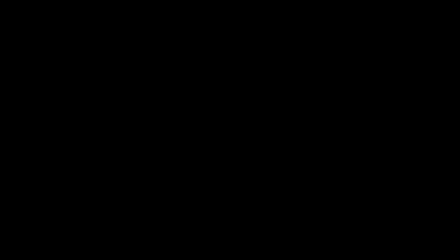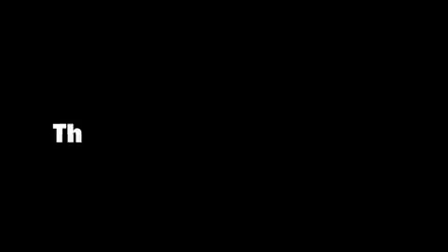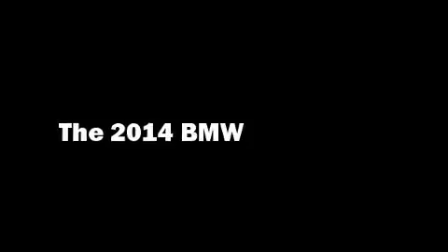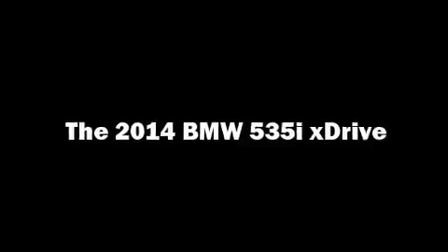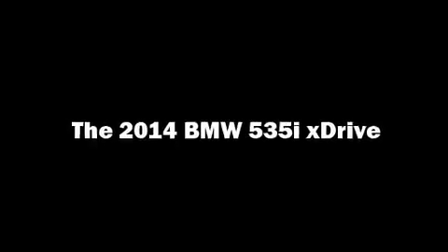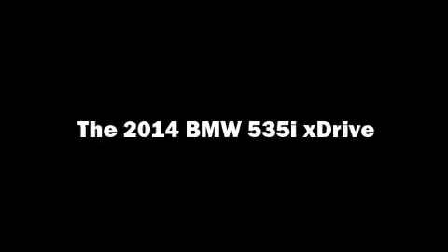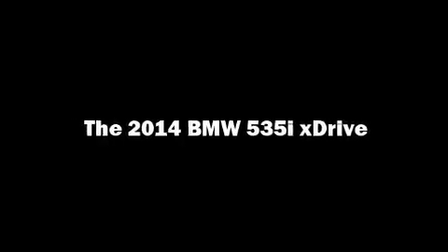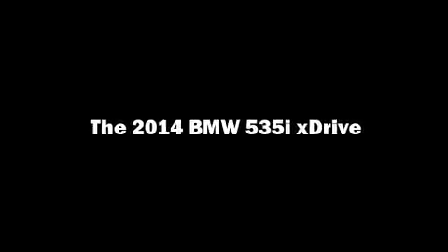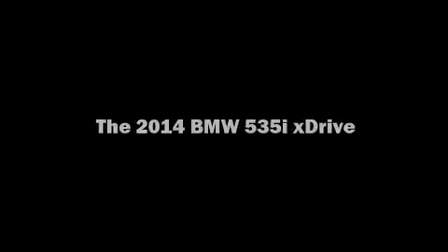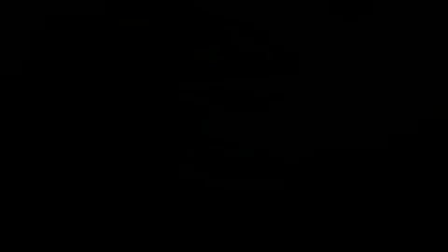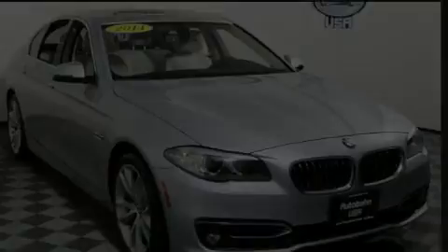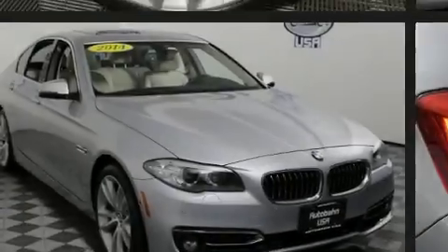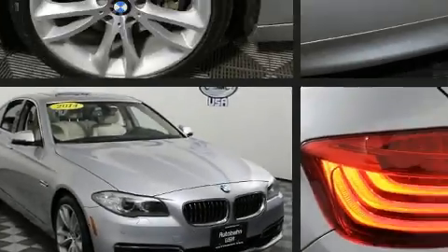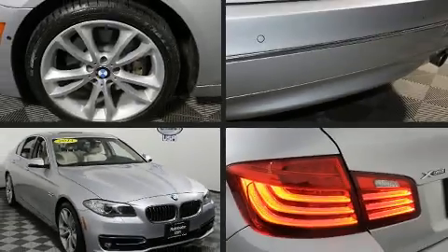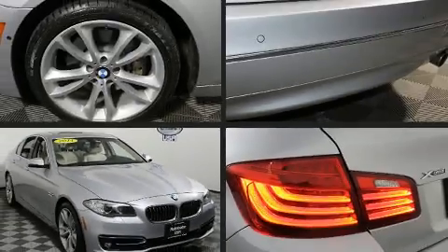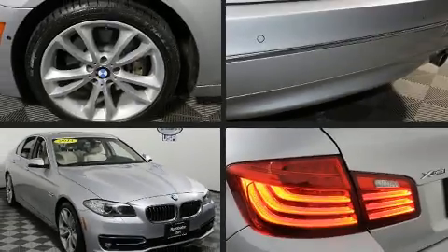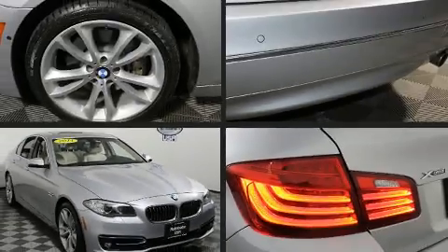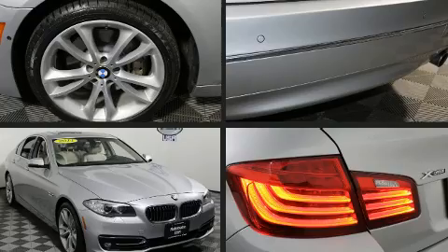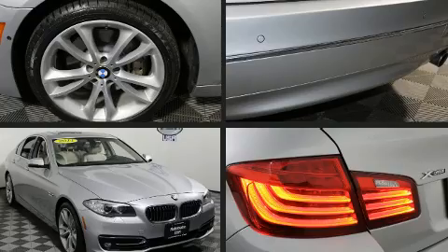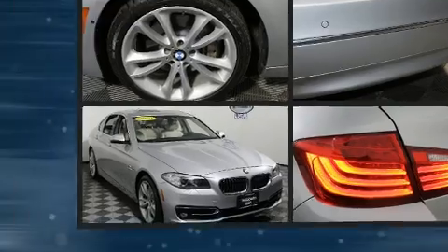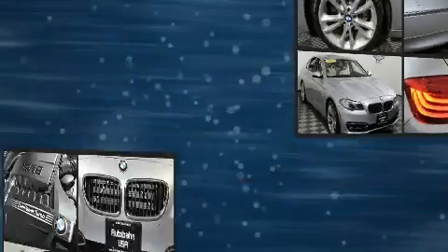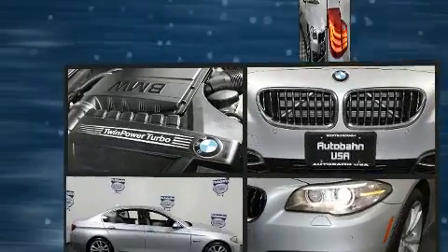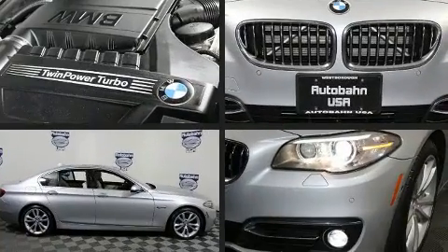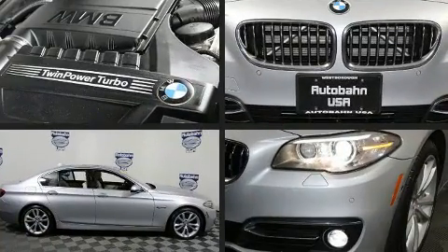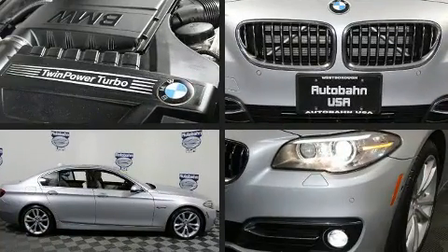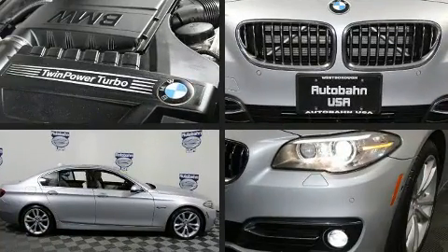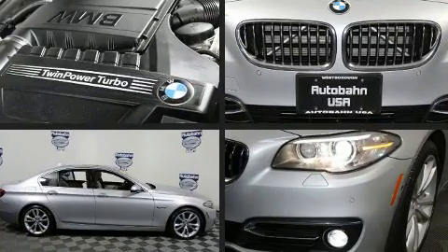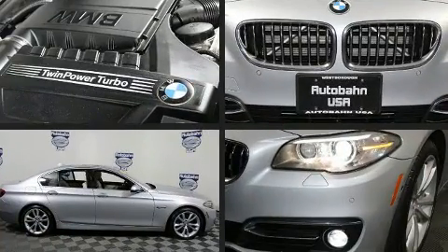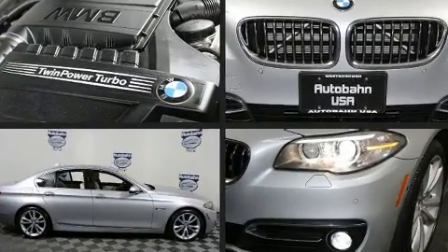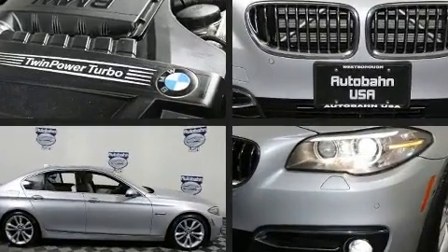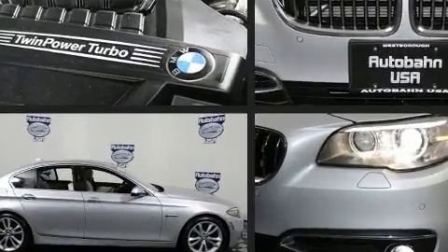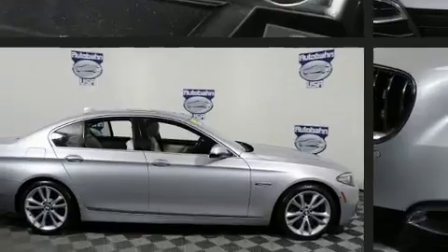Discerning drivers will appreciate the 2014 BMW 535i xDrive. This 4-door, 5-passenger sedan still has less than 35,000 miles.